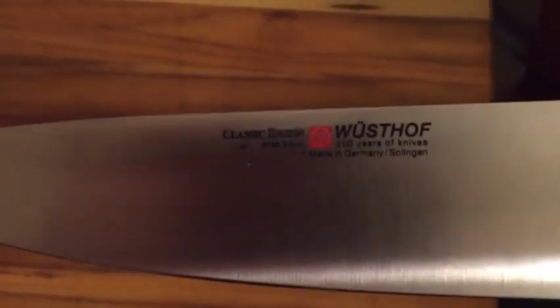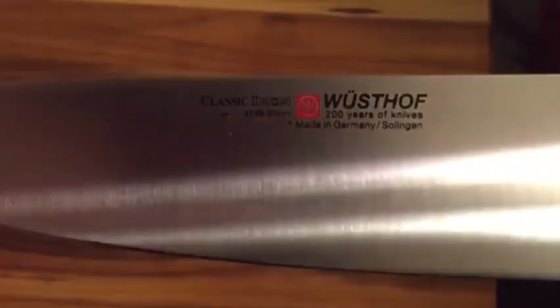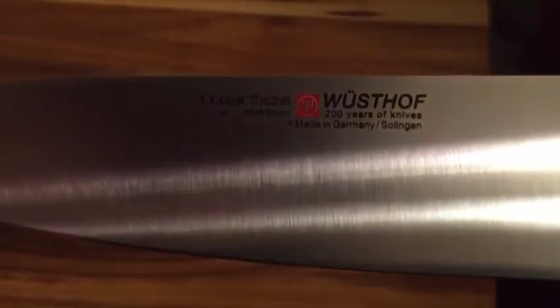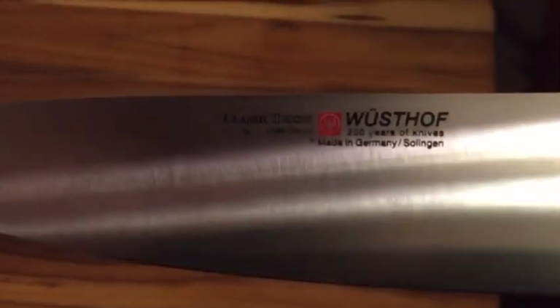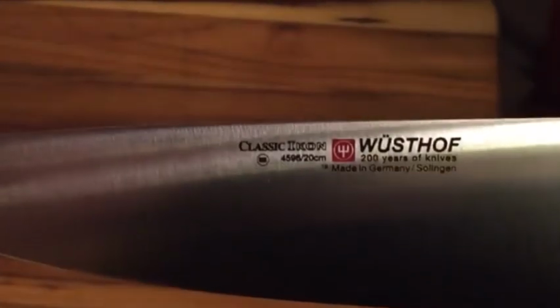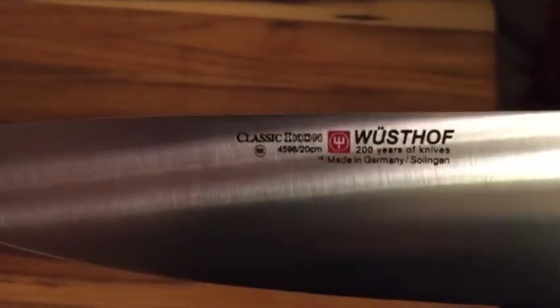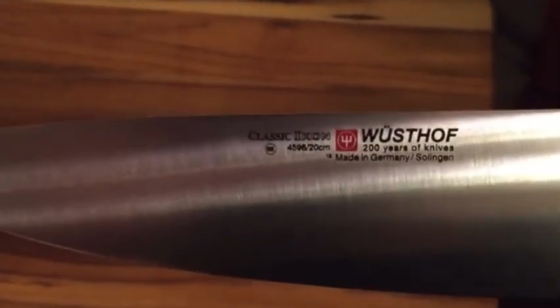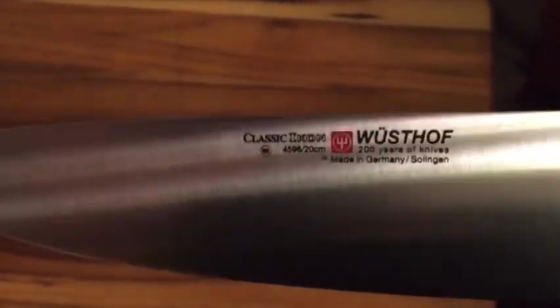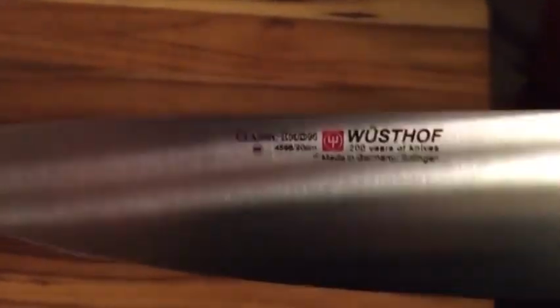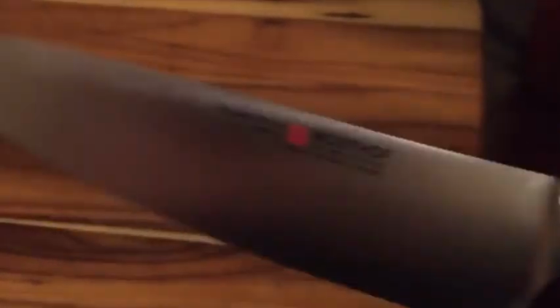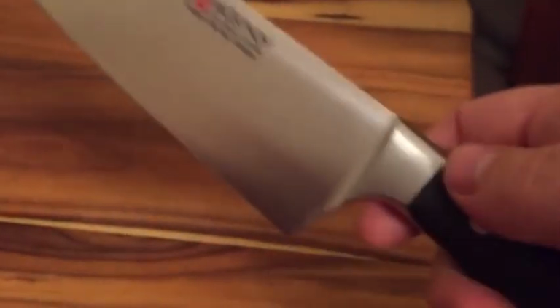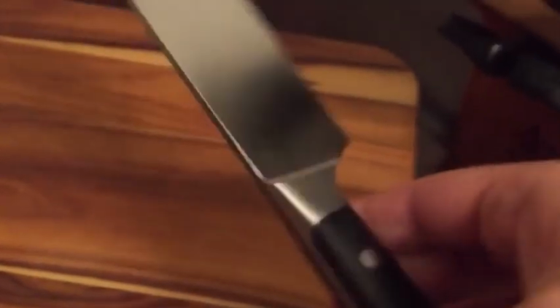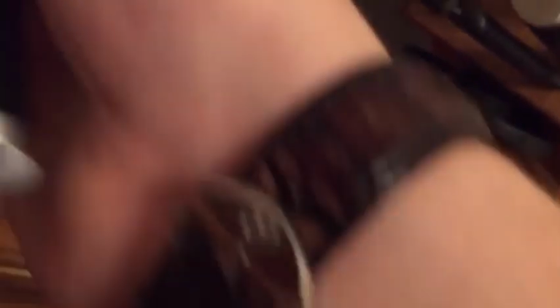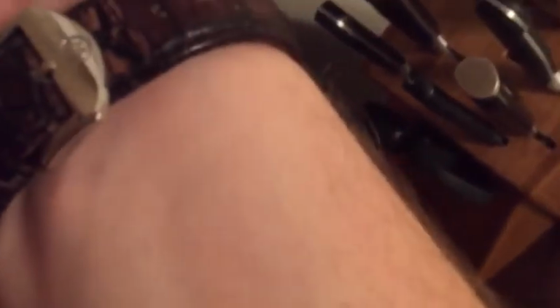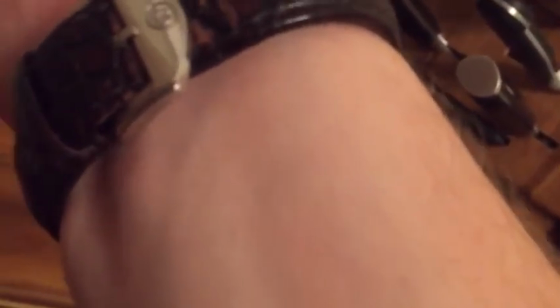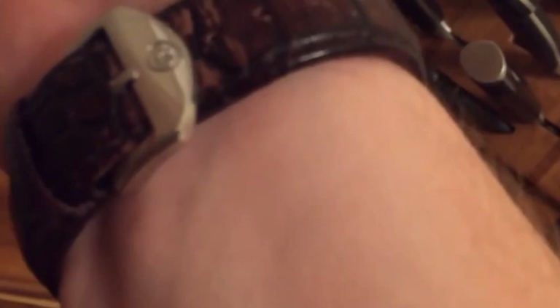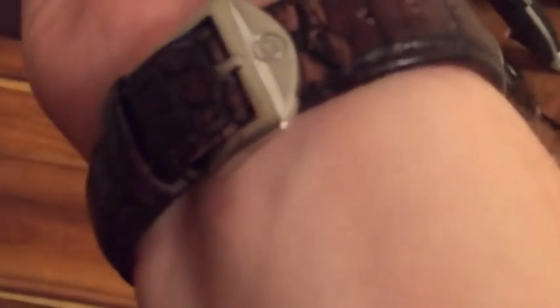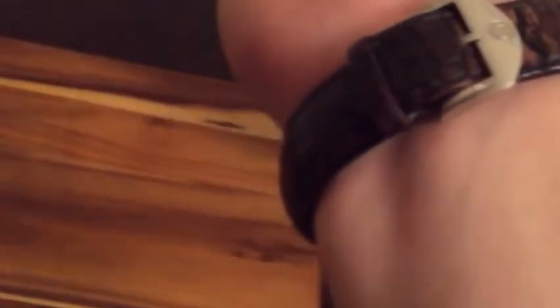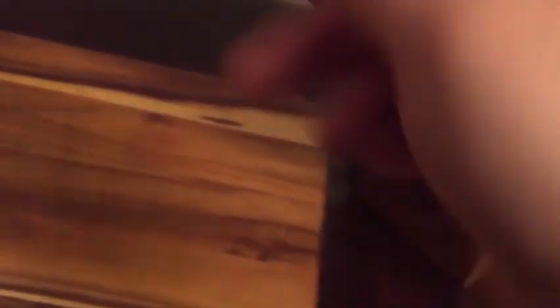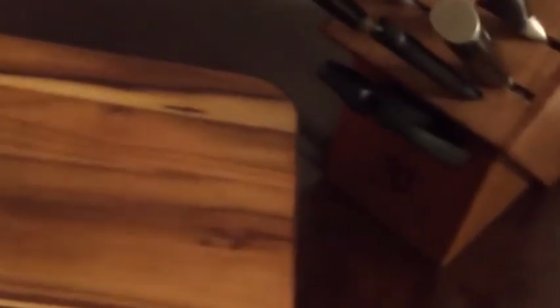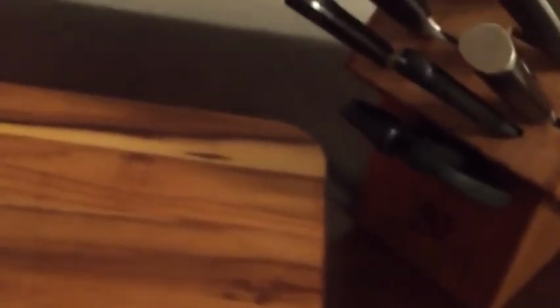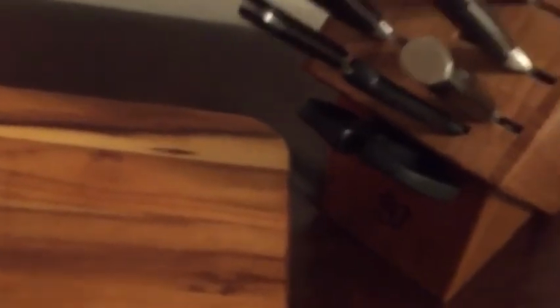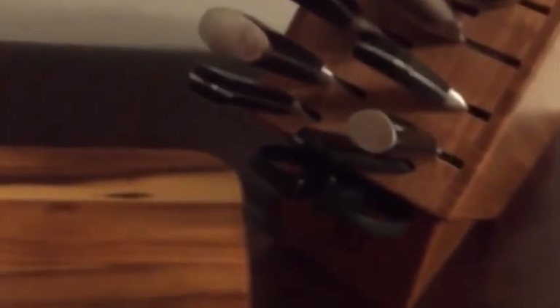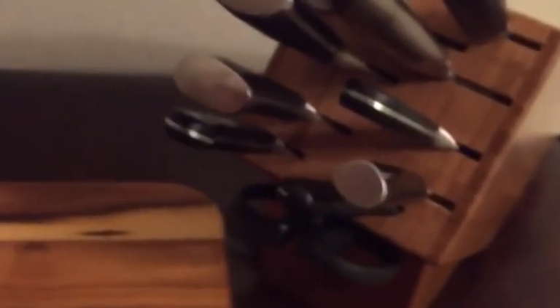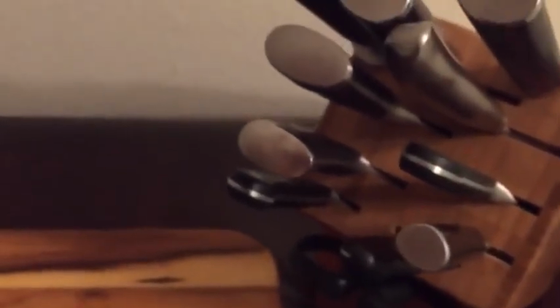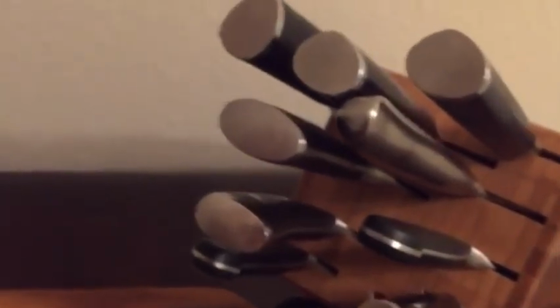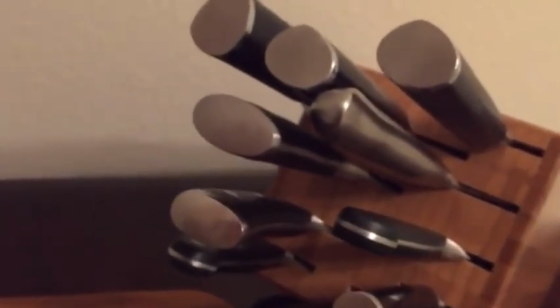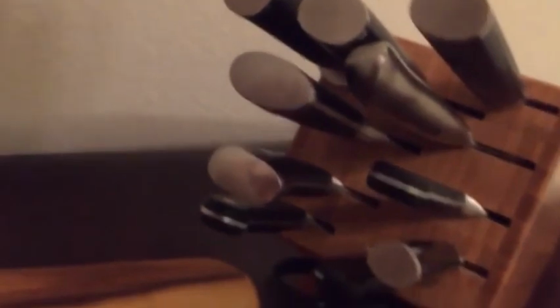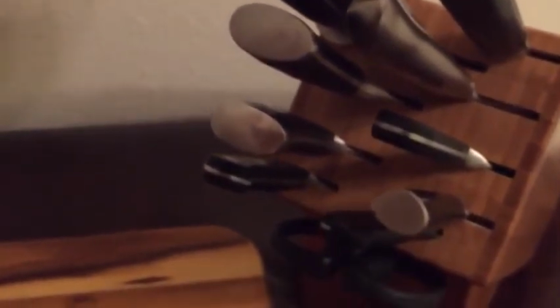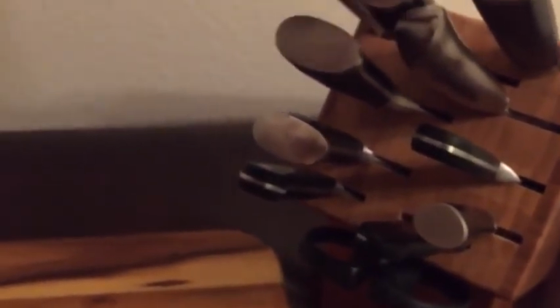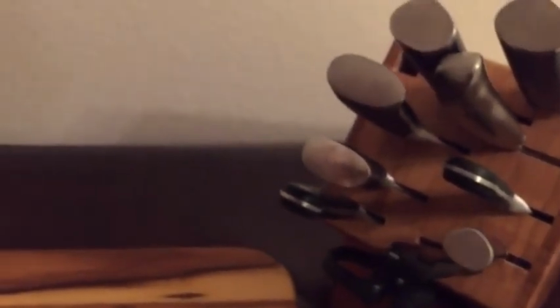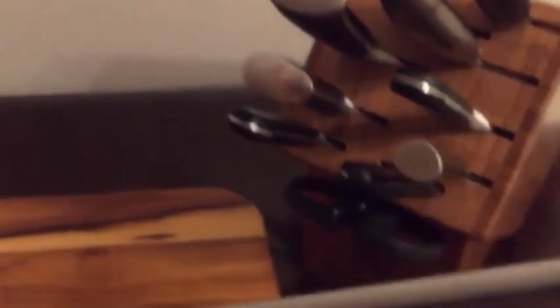I did my homework and looked into the different knives that I like. I used the Wusthof quite a bit, but other than that I got a lot of the Shuns.